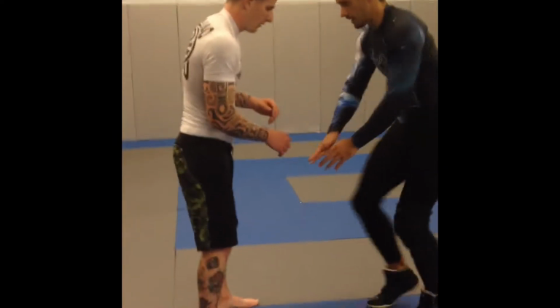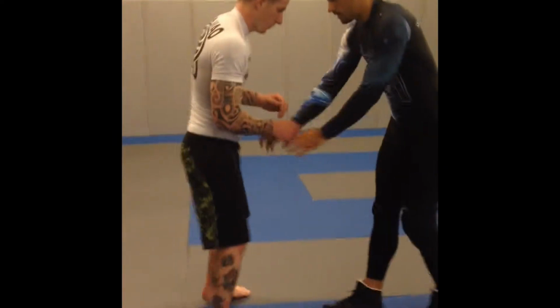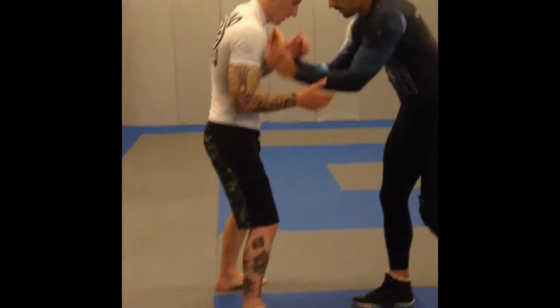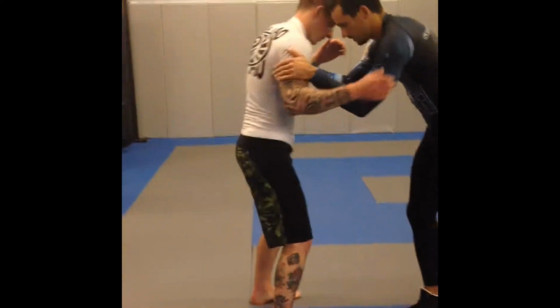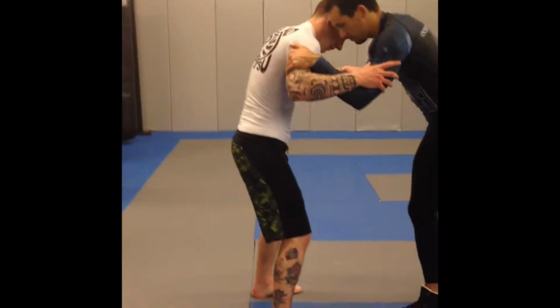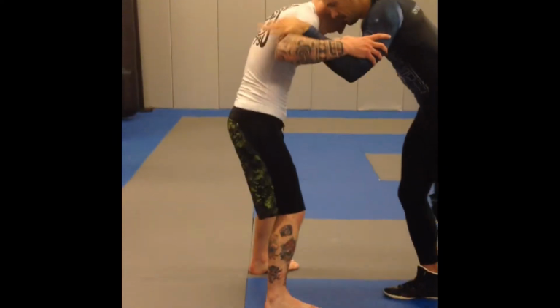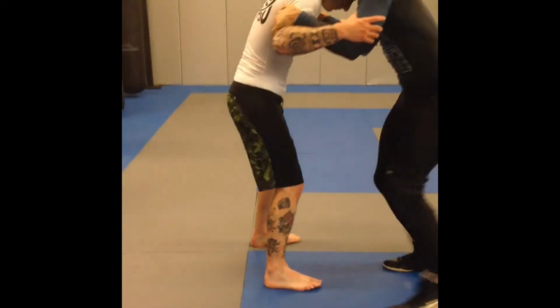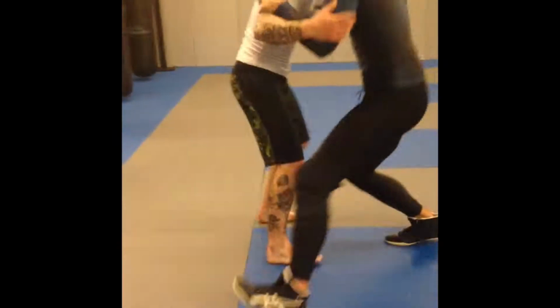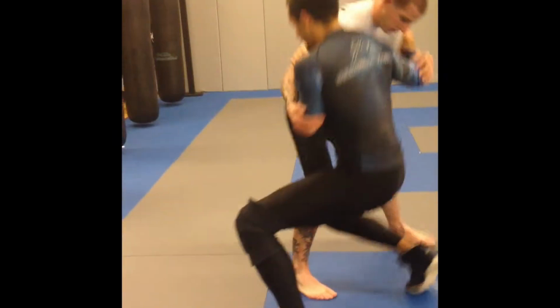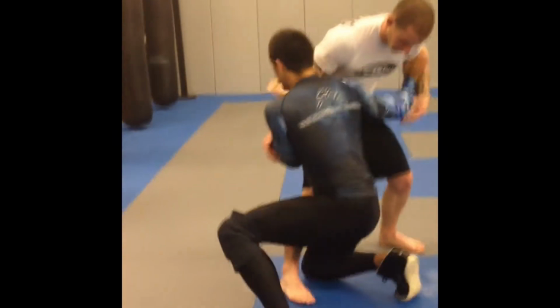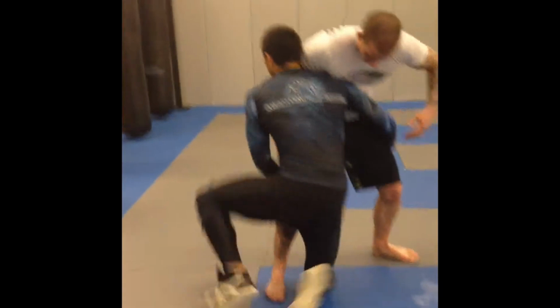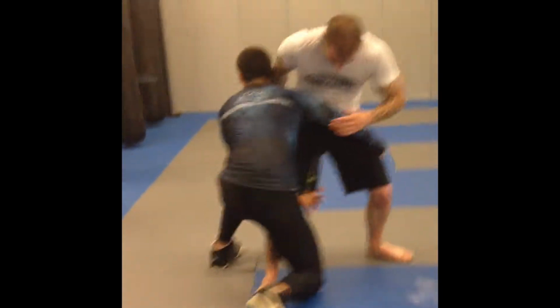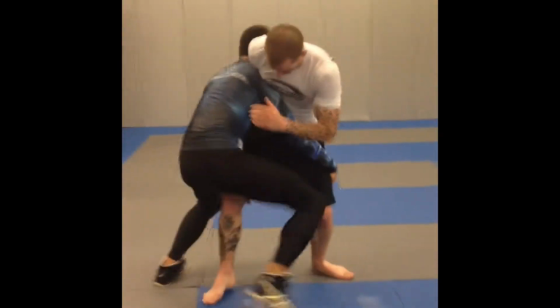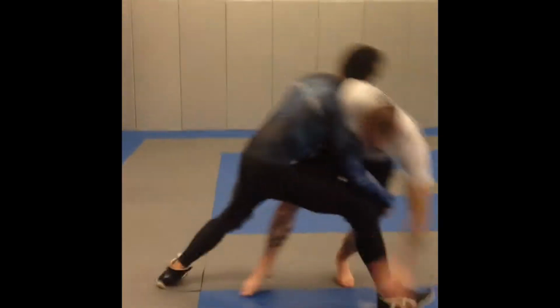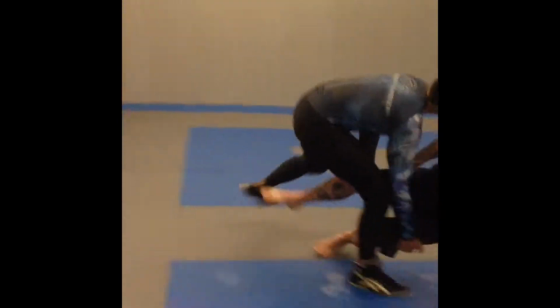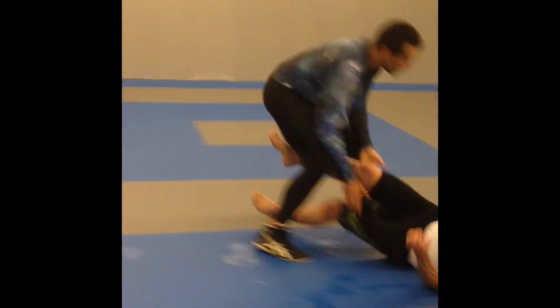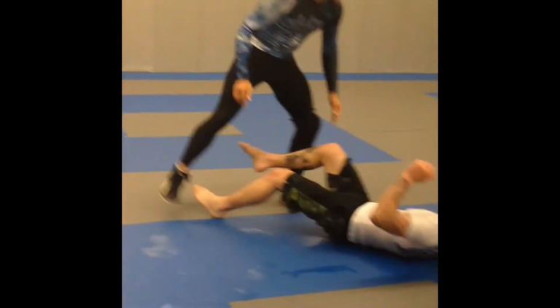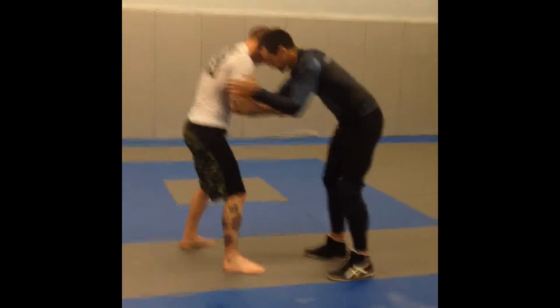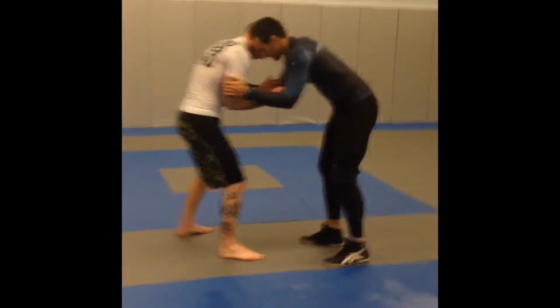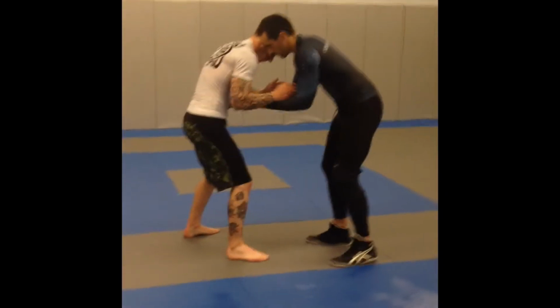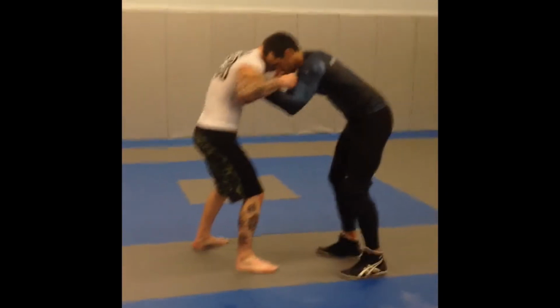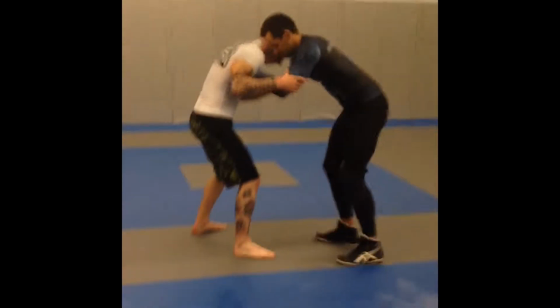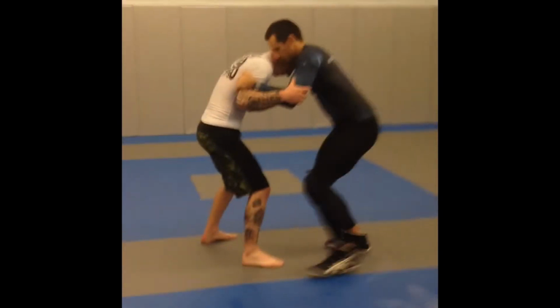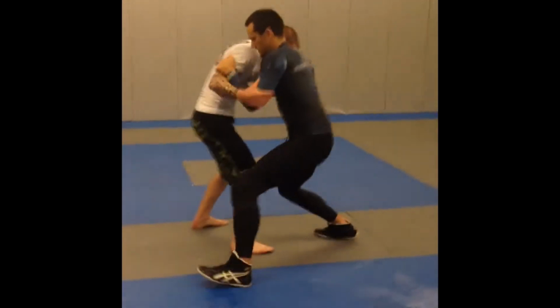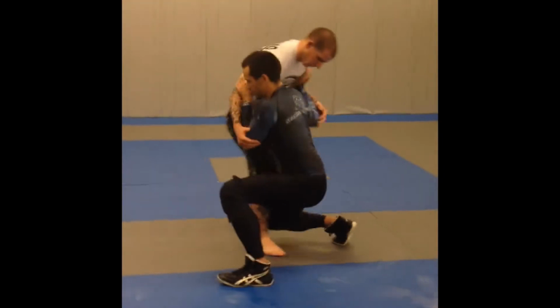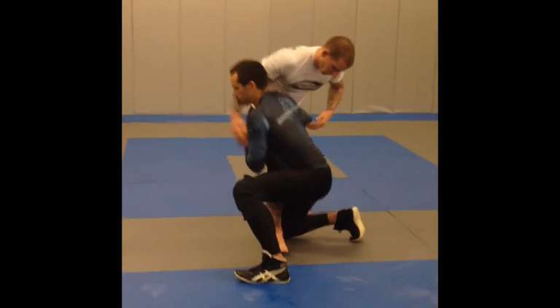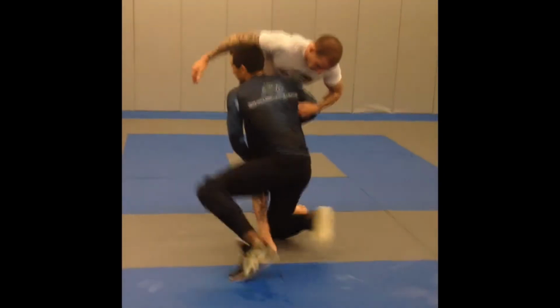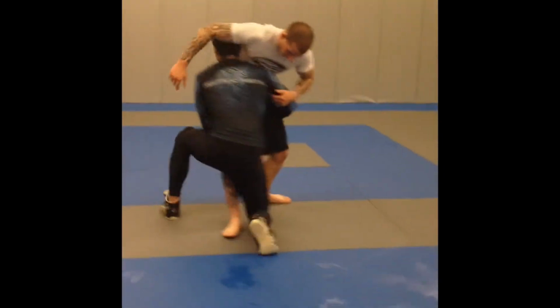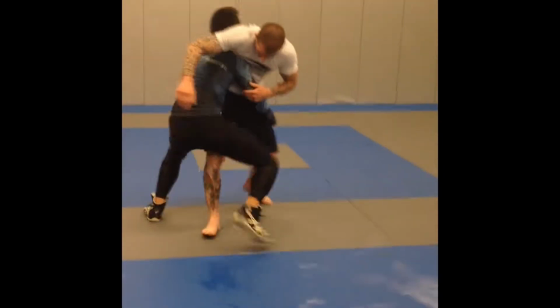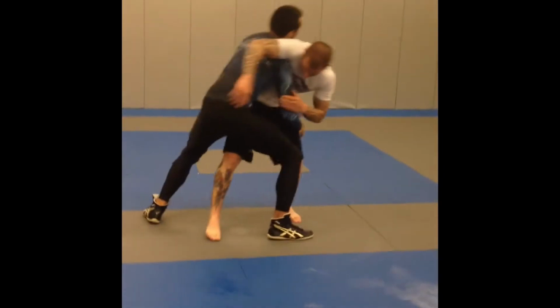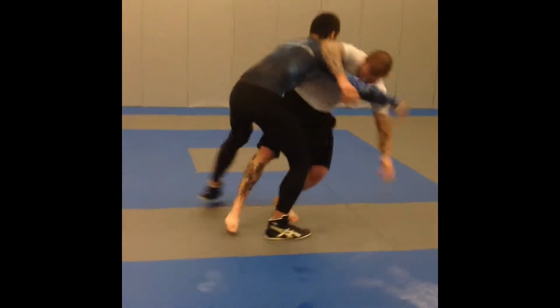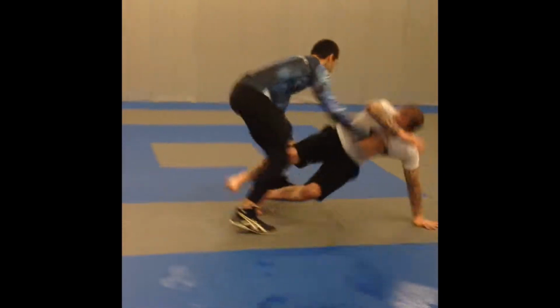So the first one: move the hands, move the elbows off the center line, step to the side, double leg. Move the hands, move the elbows off the center line, step to the side, double leg.